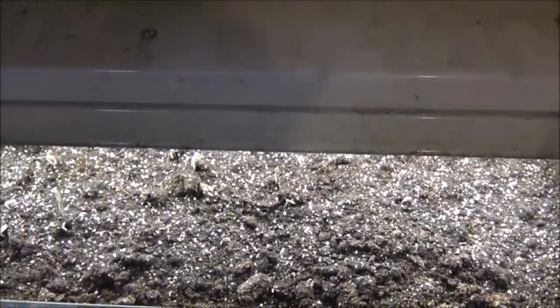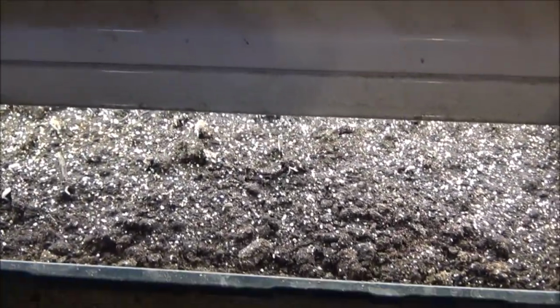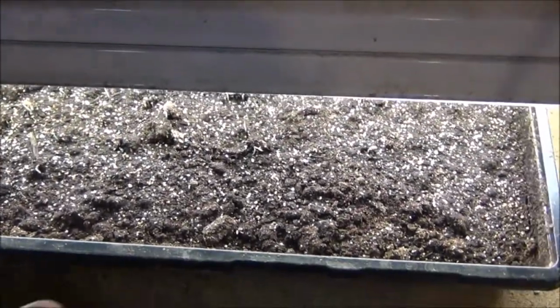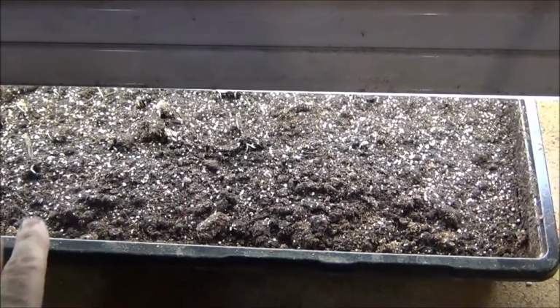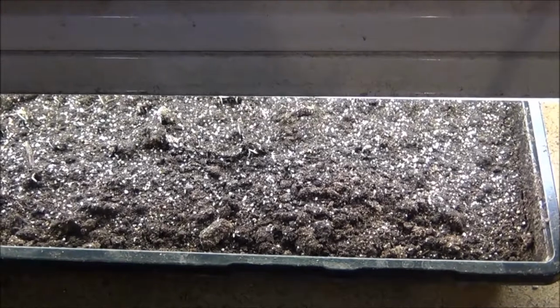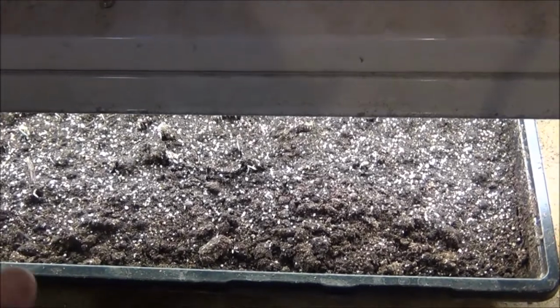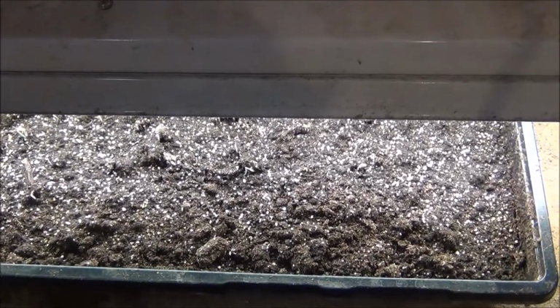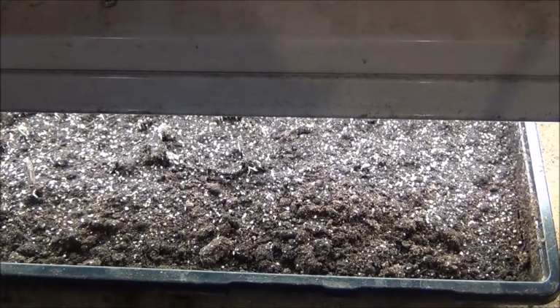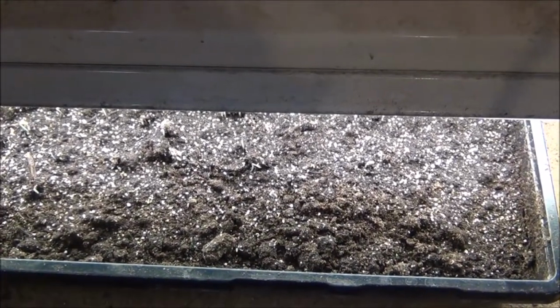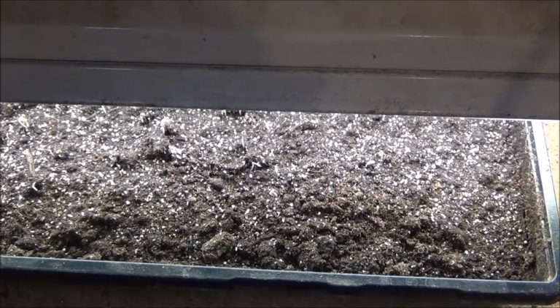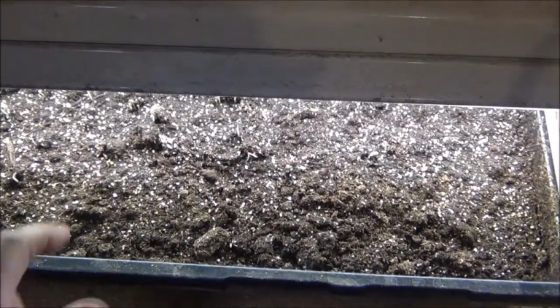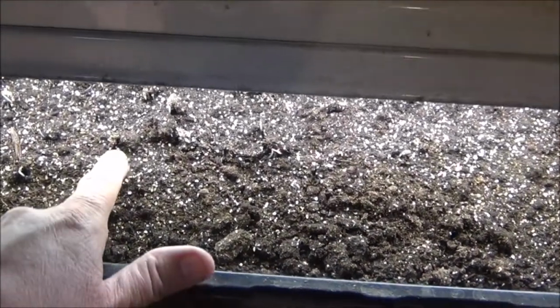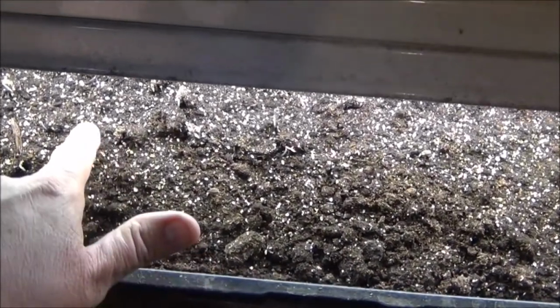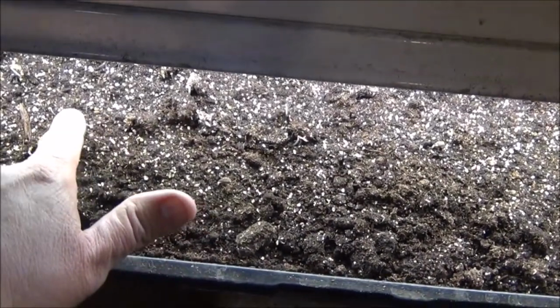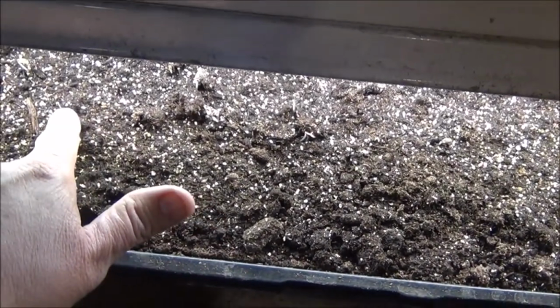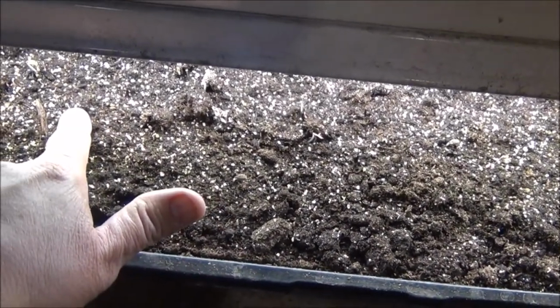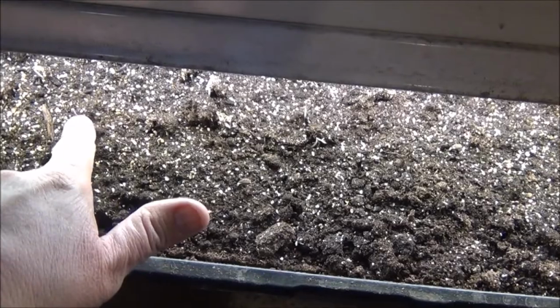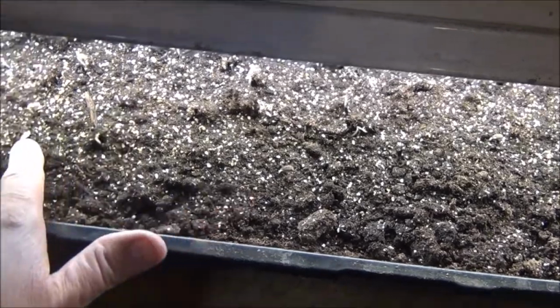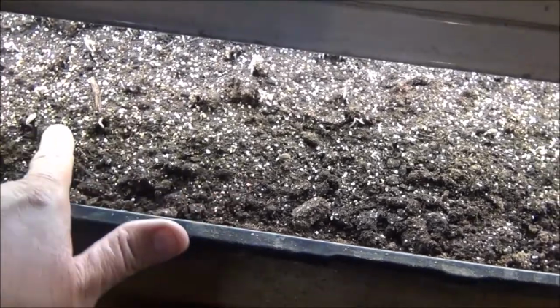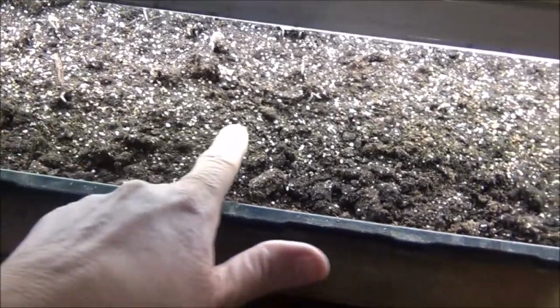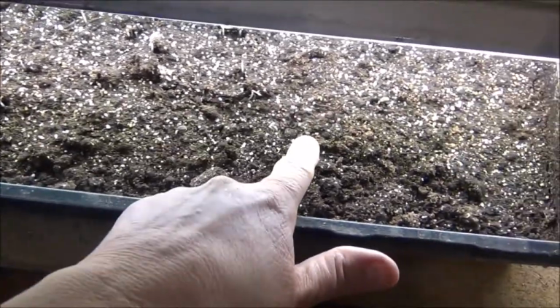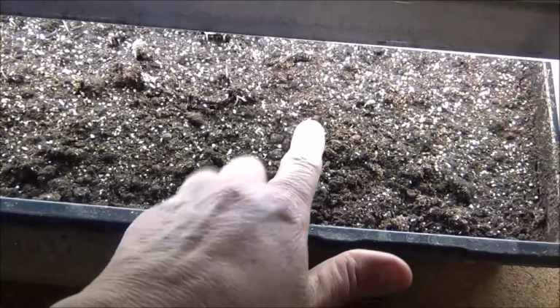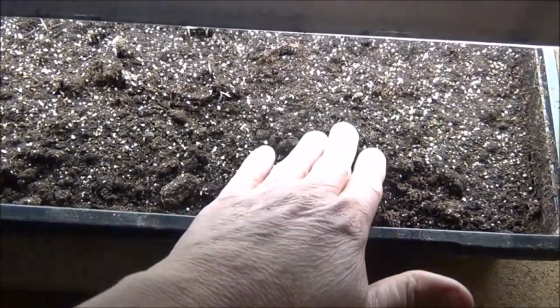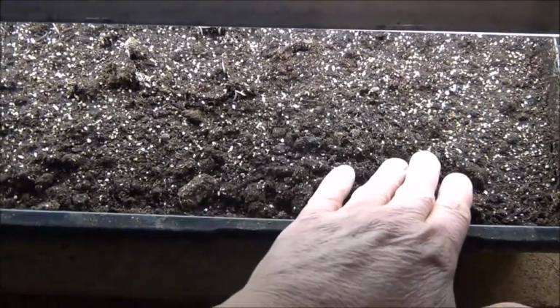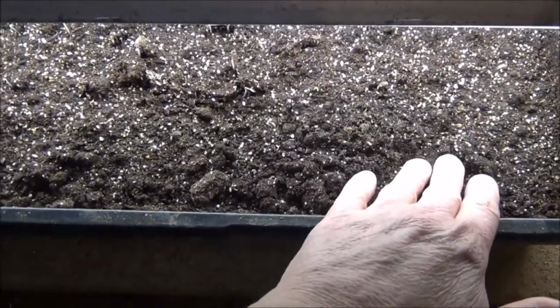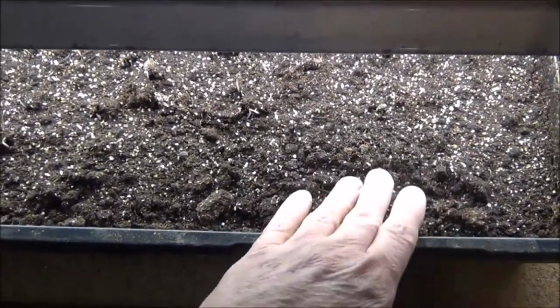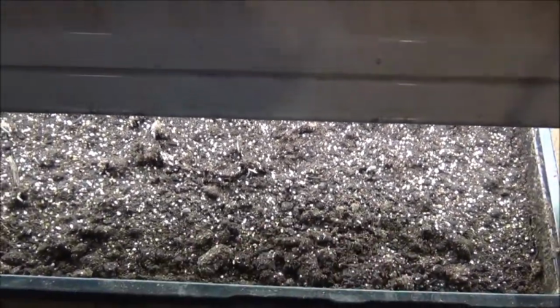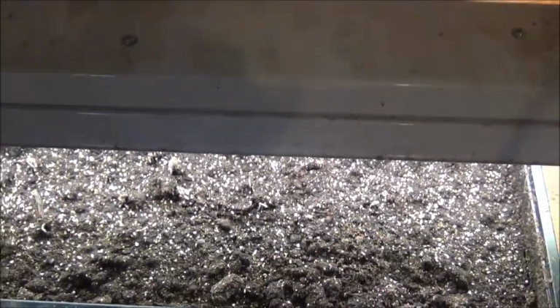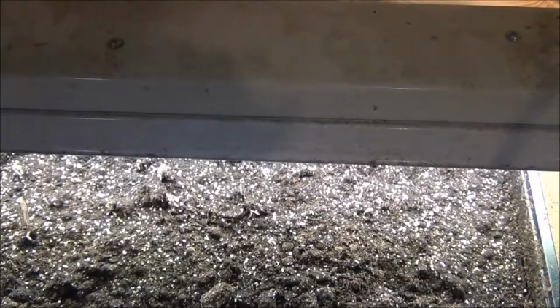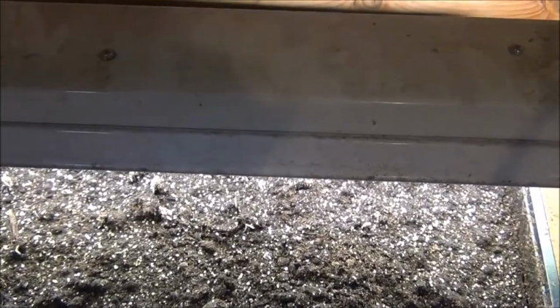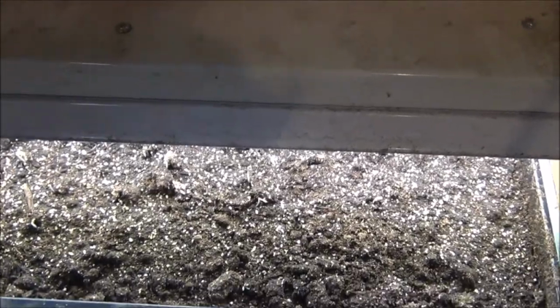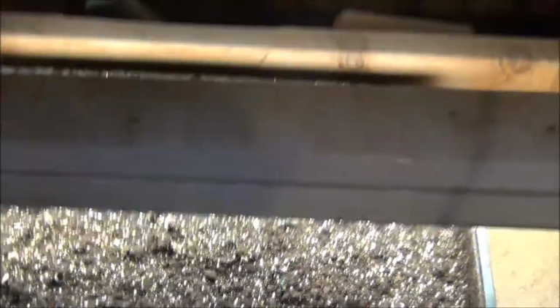And once they come up, I'll wait till I can plant them — some really tiny ones in there. Look at that, you probably can't see them, but wow, the germination is wonderful. I'll just plant them in clumps, and it works pretty well that way.